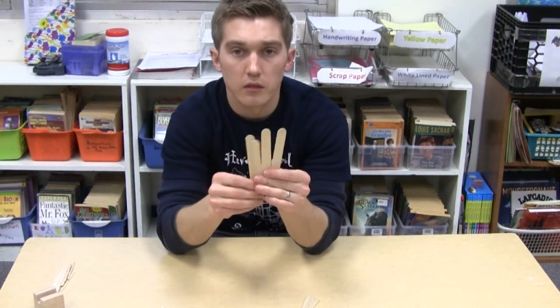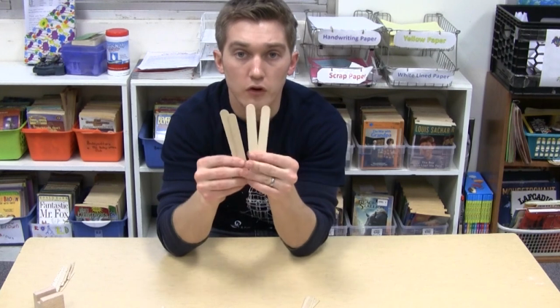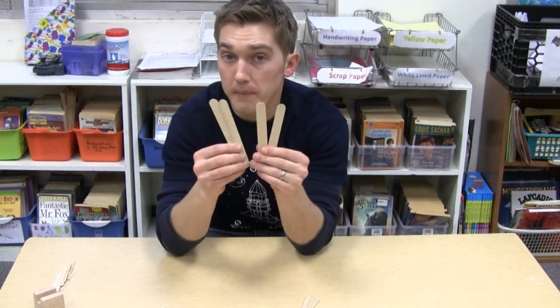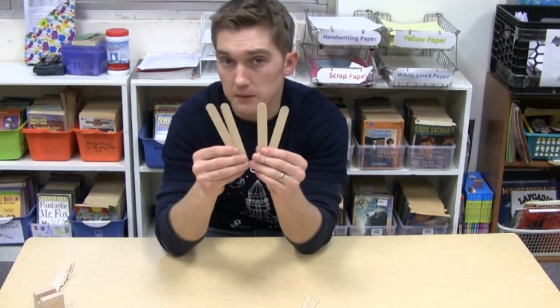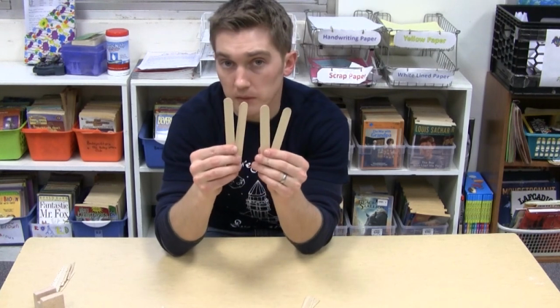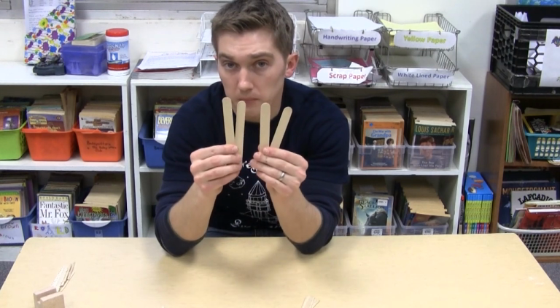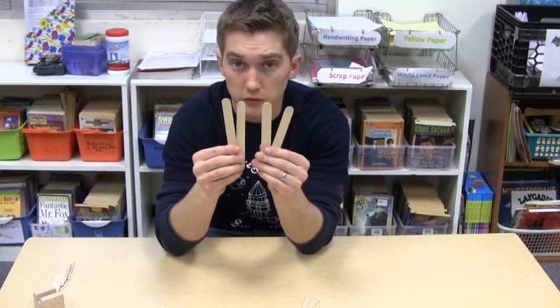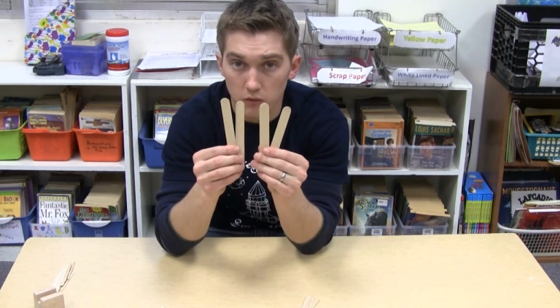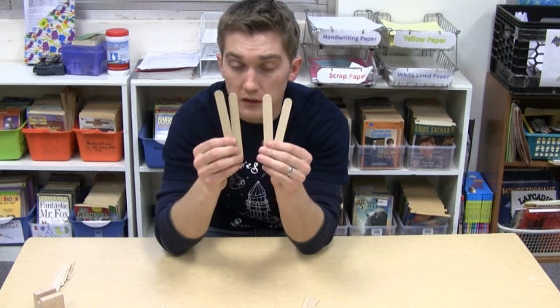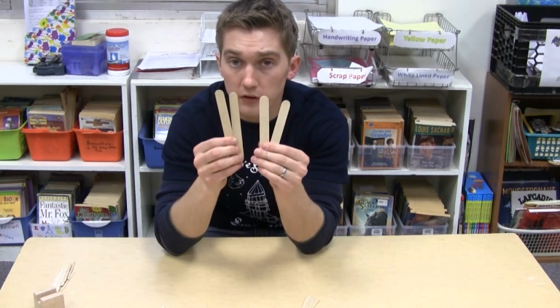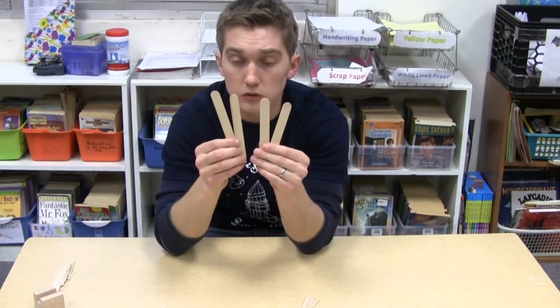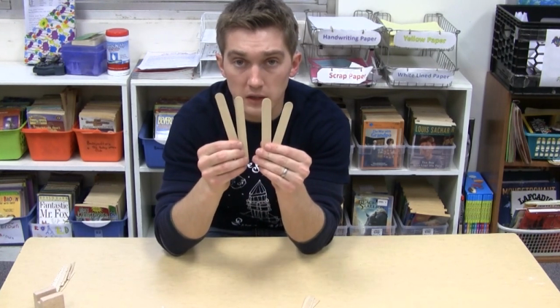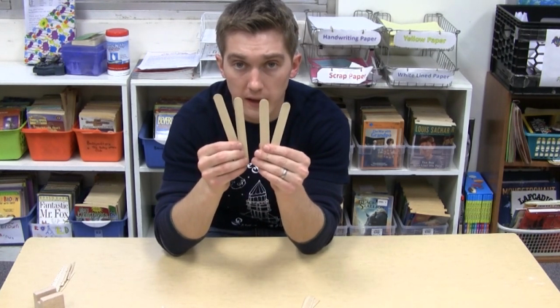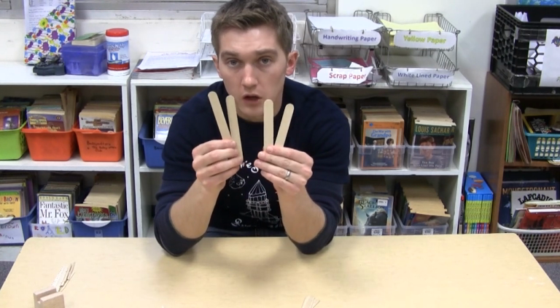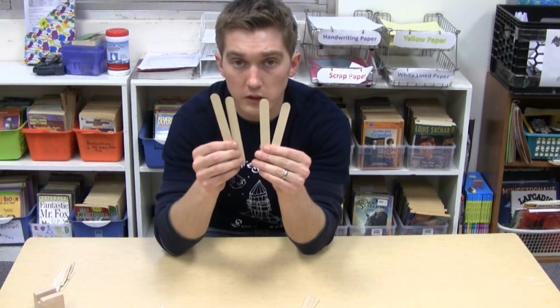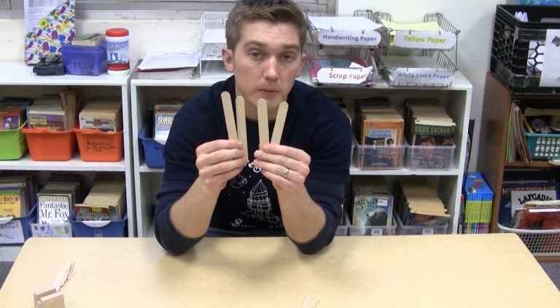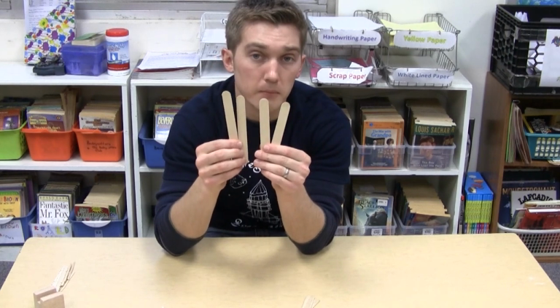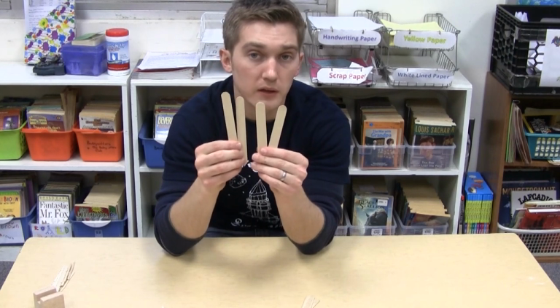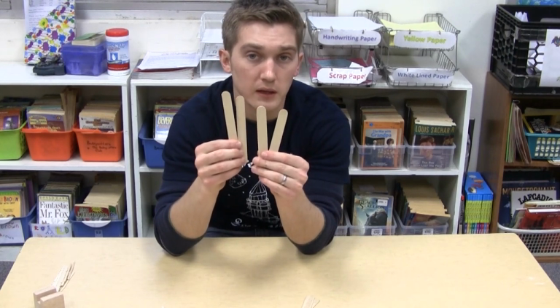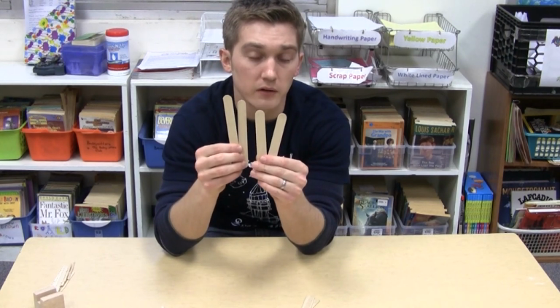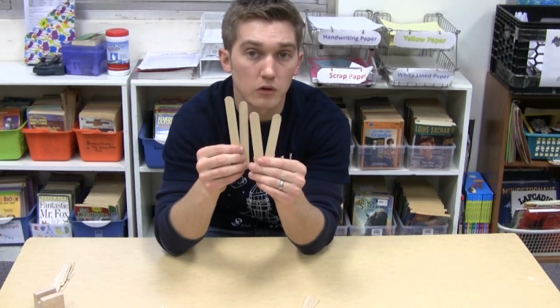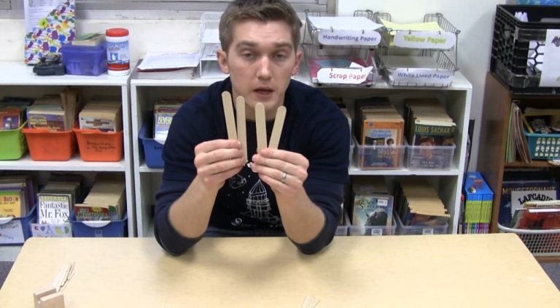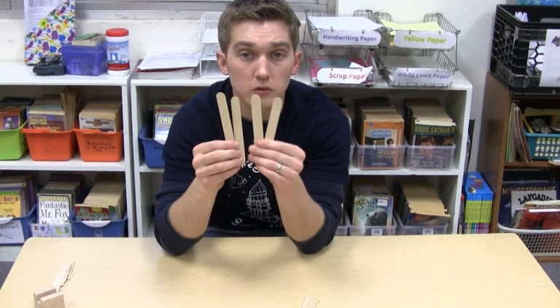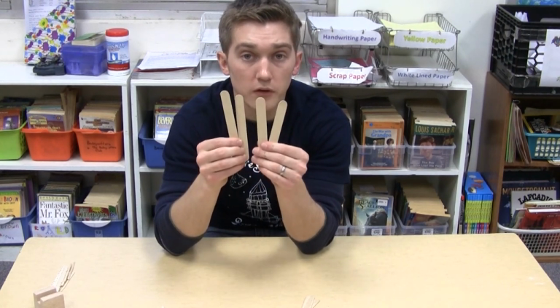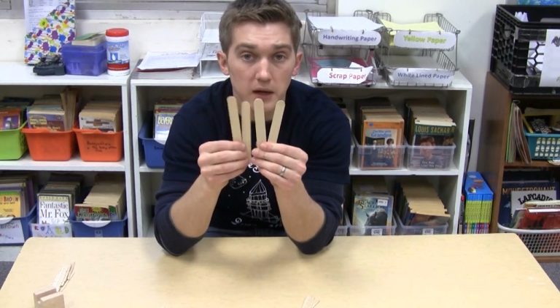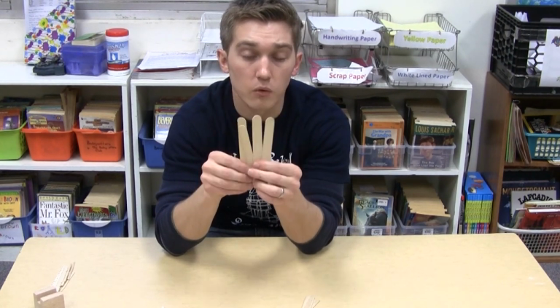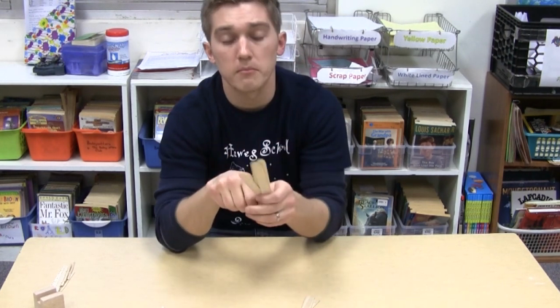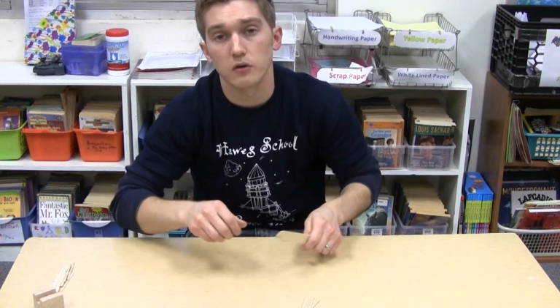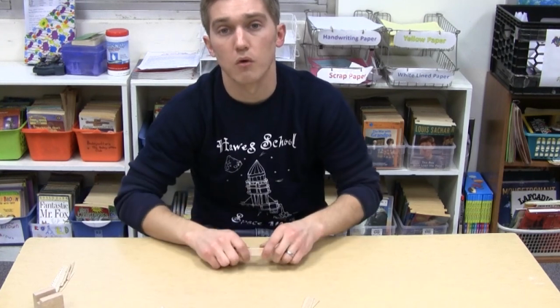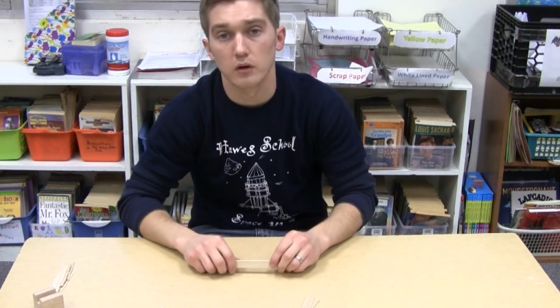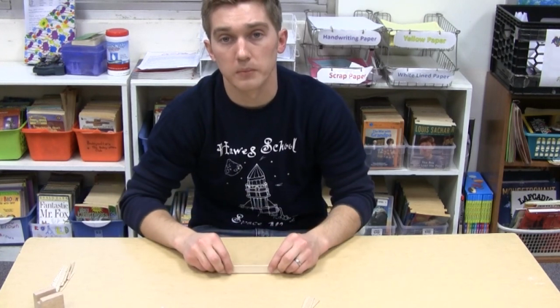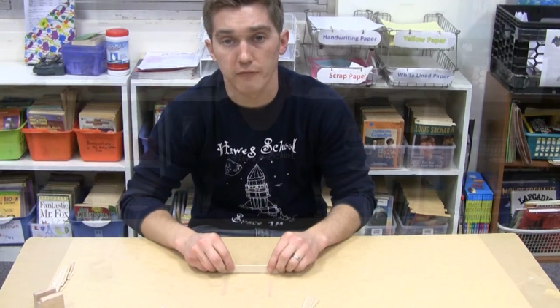These are your basic building blocks for your rover — these materials you must have. Once you have completed putting these together you will be able to use some other supplies in order to make your rover look a little bit different.